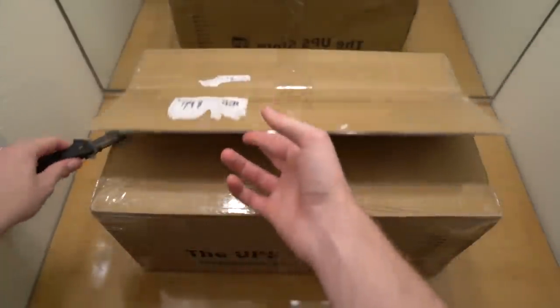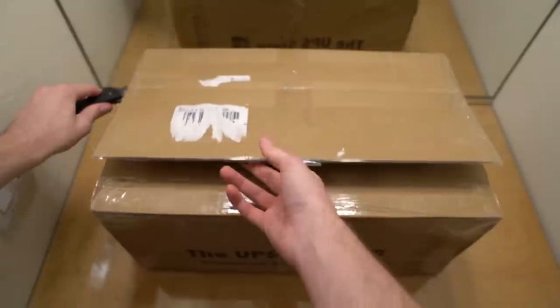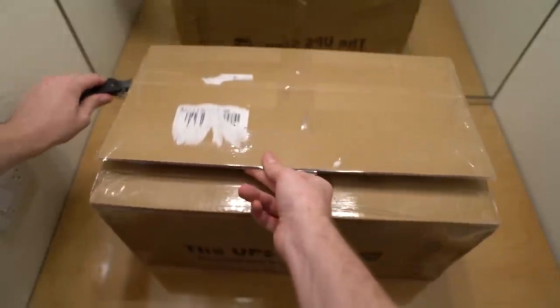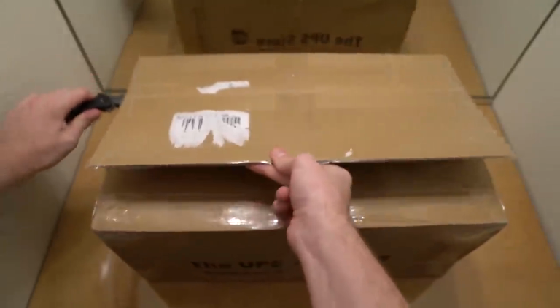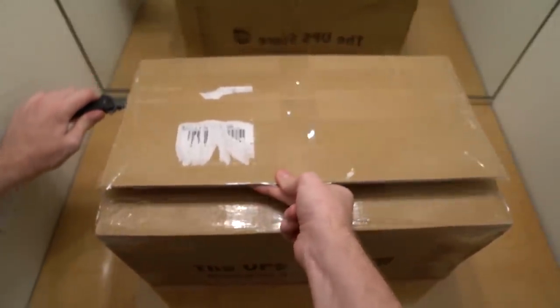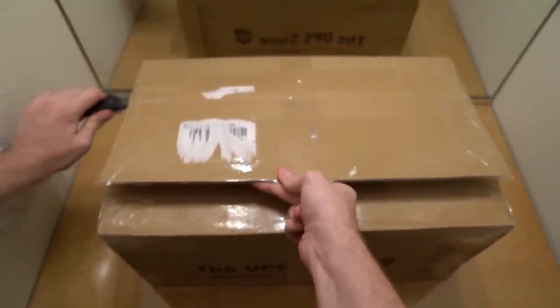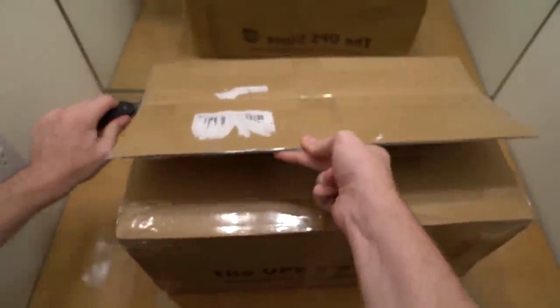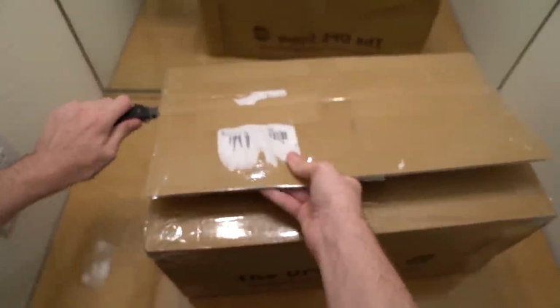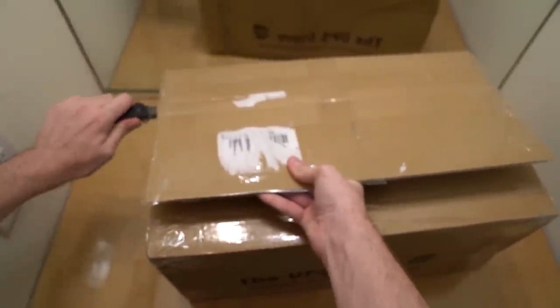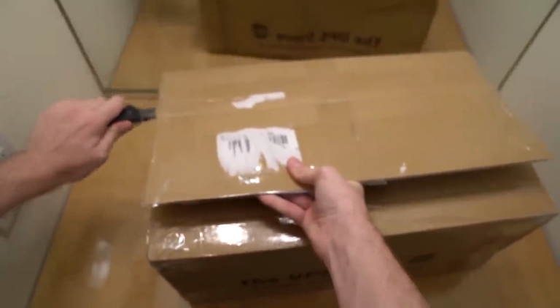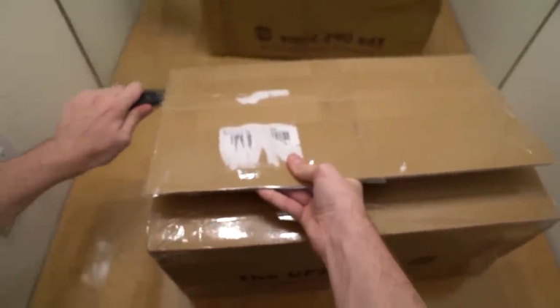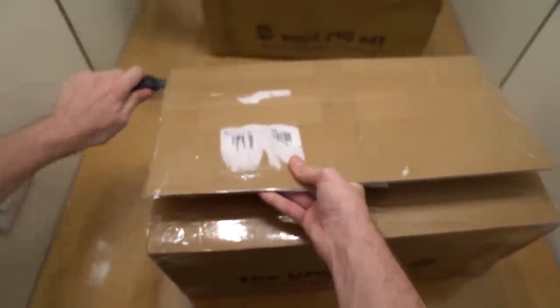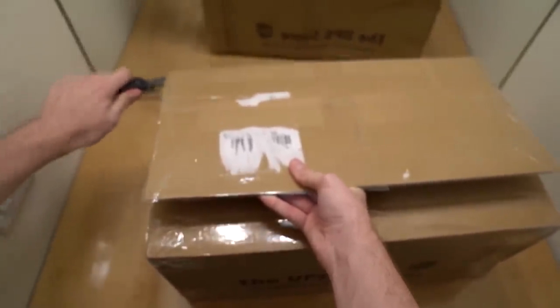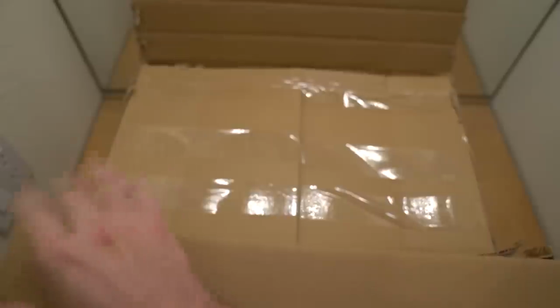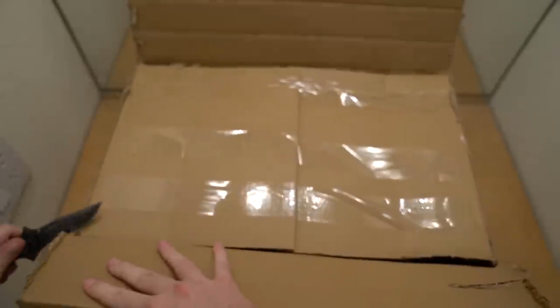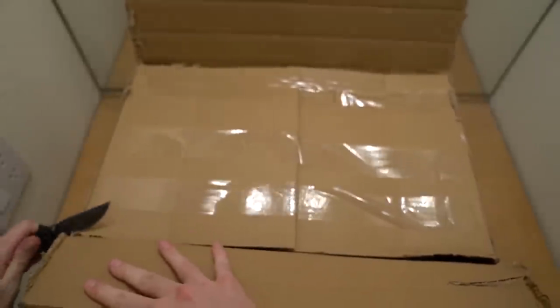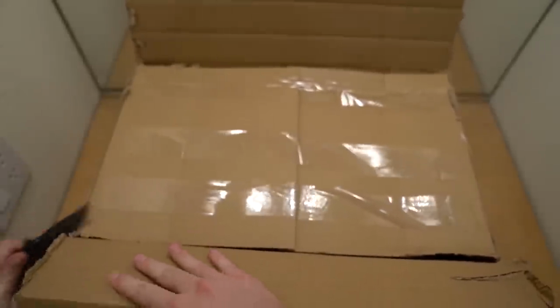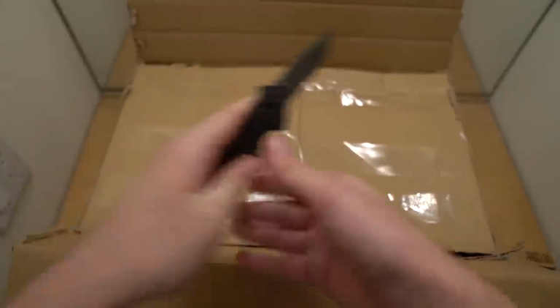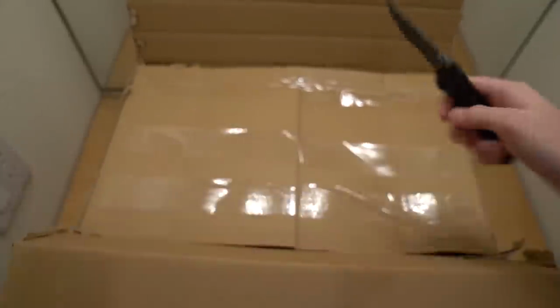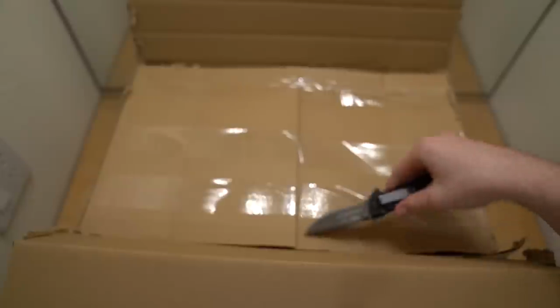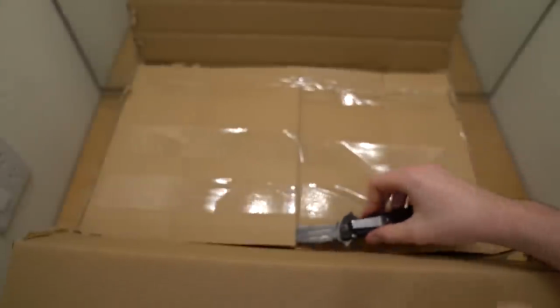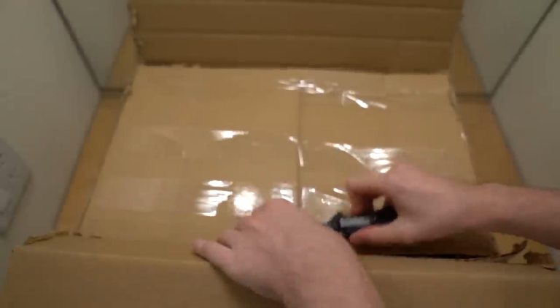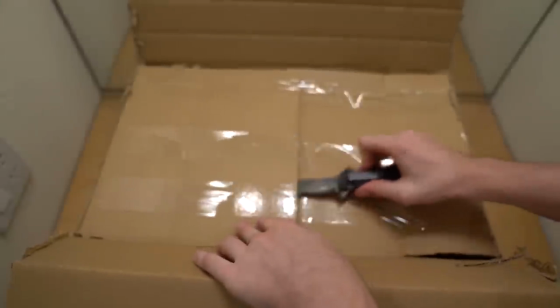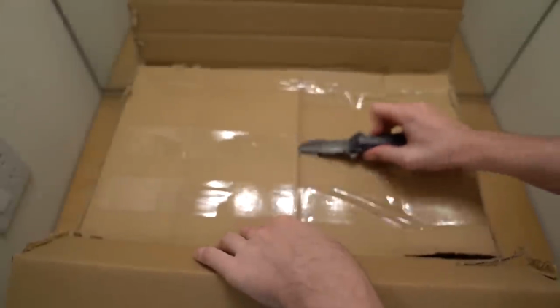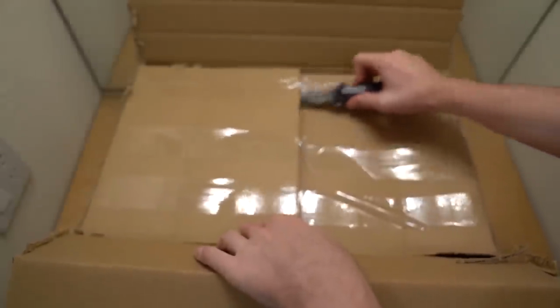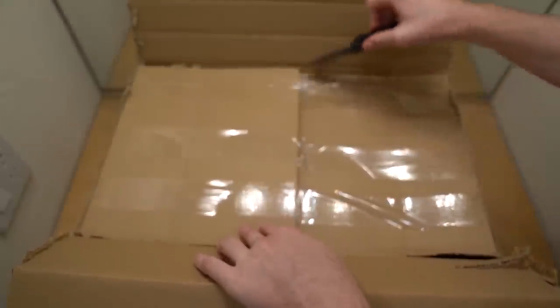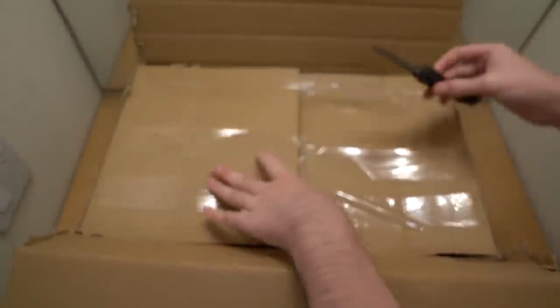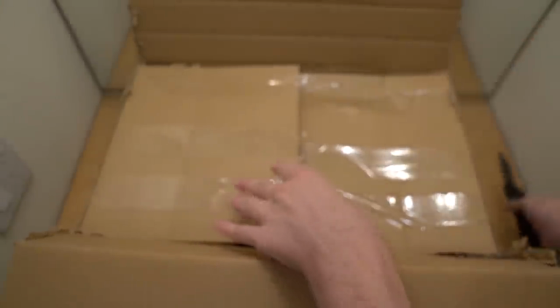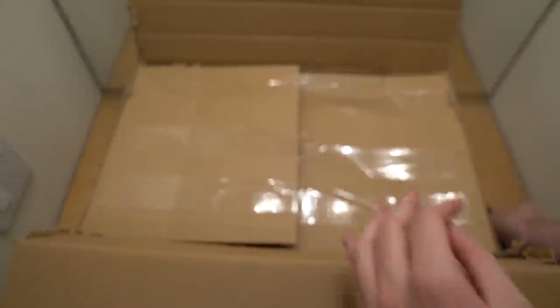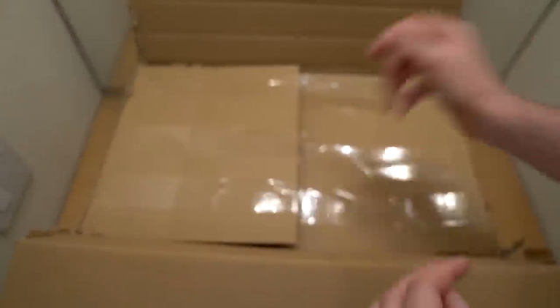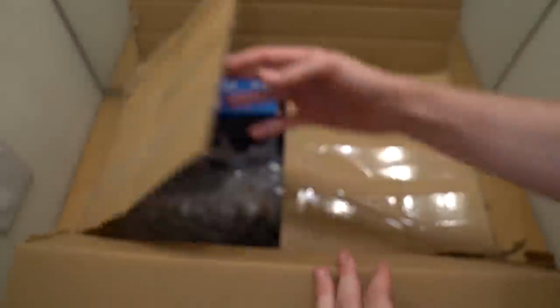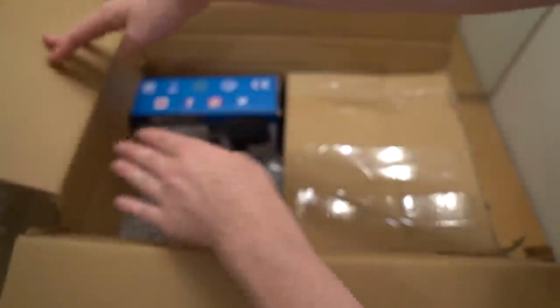This box actually weighs 13 pounds, and I never thought I would own a gun like this just because it's not really my play style, but I thought it would be cool to mix it up — and yeah, these guns are just badass. I'm not sure what I'll find in the gun, so you guys might see it right away, but we'll find out.